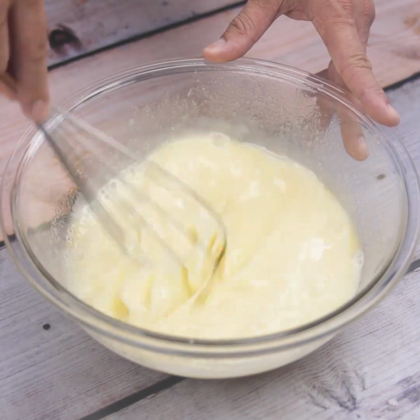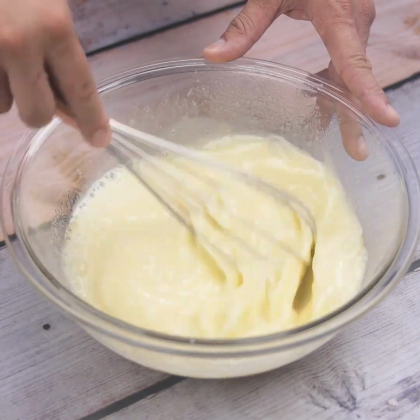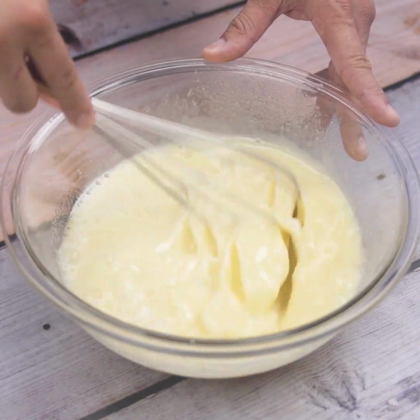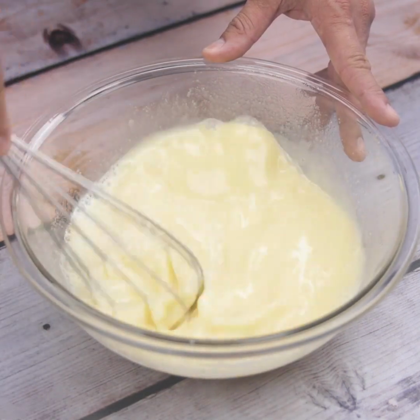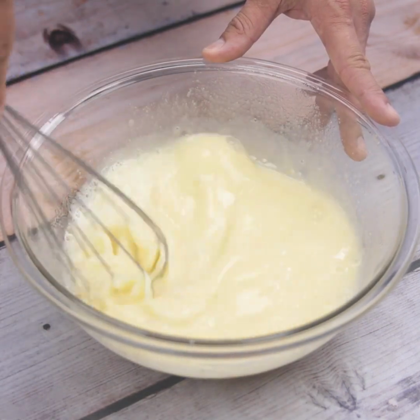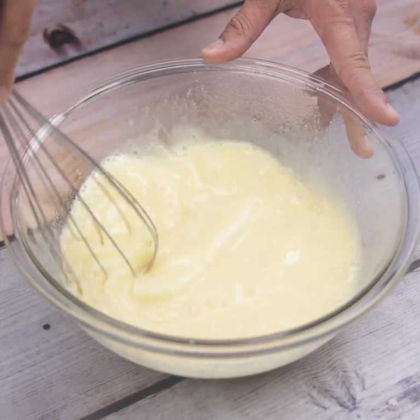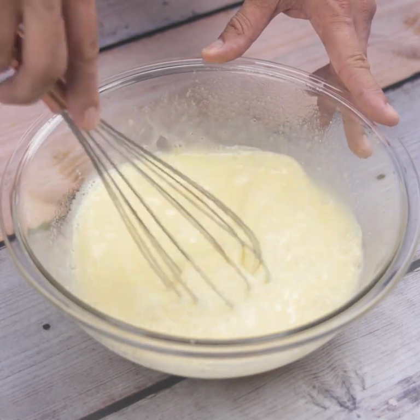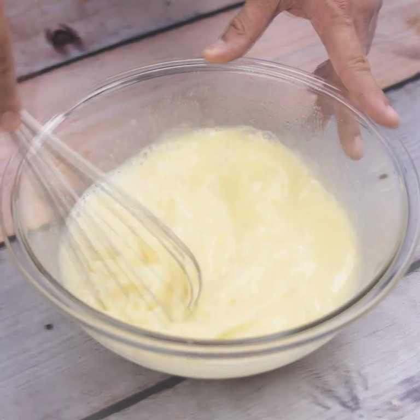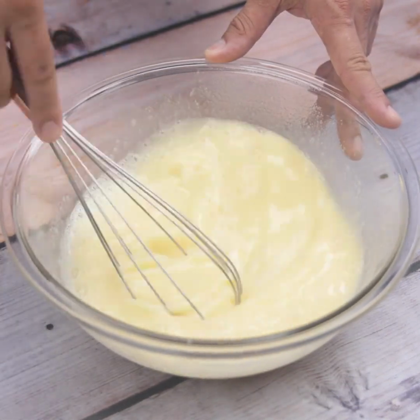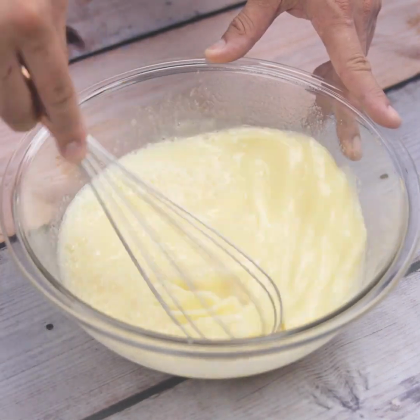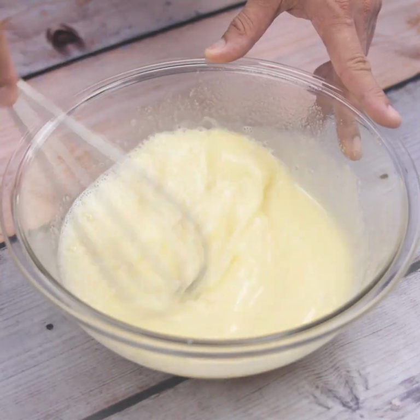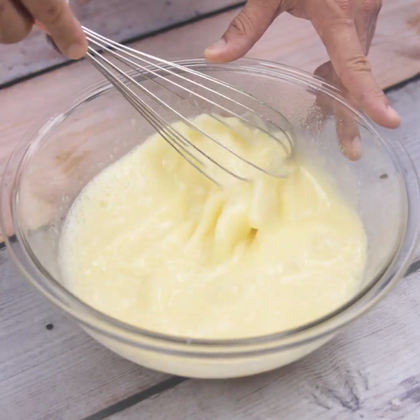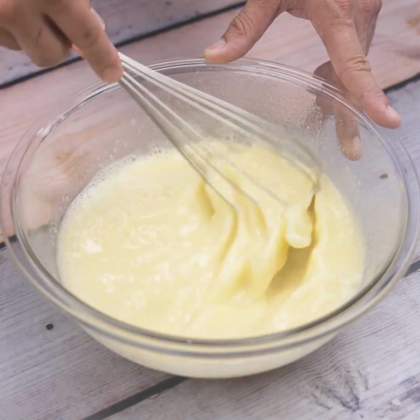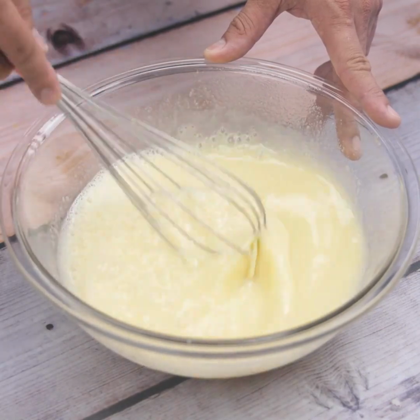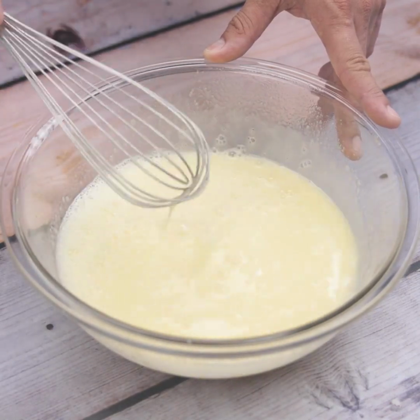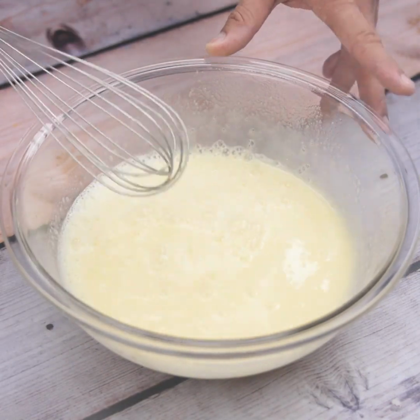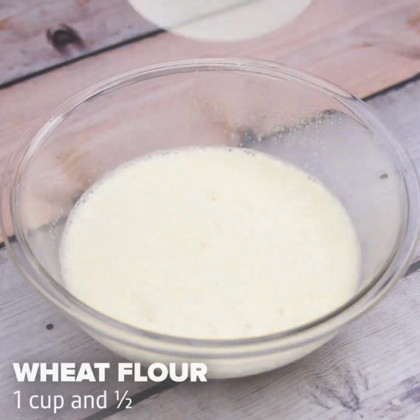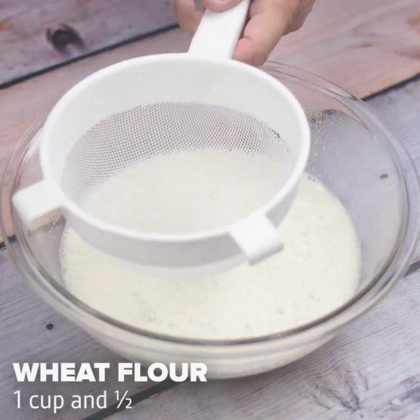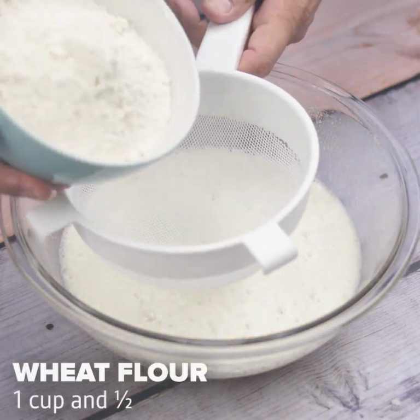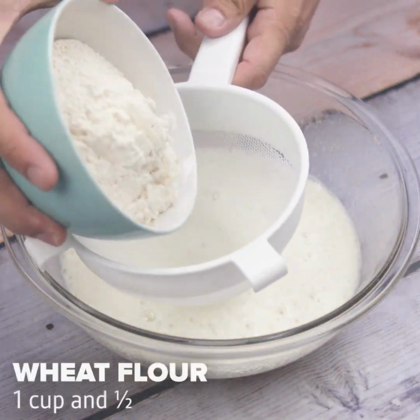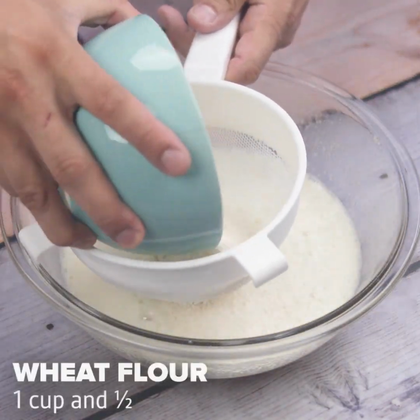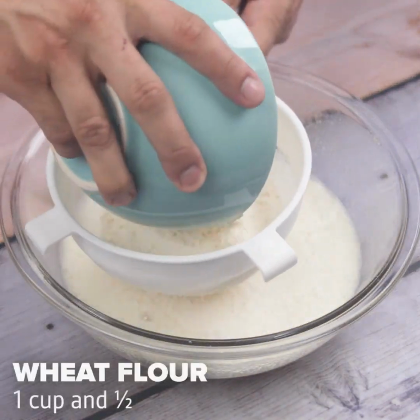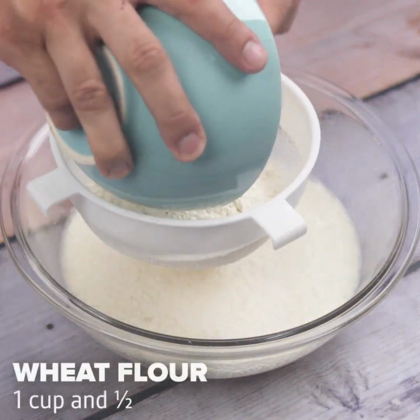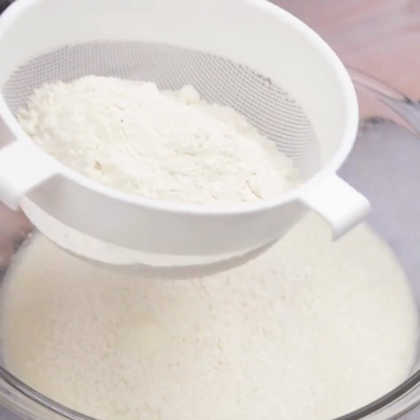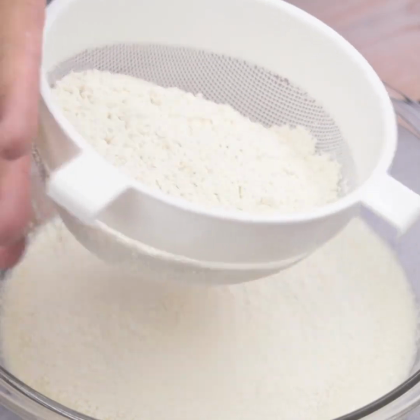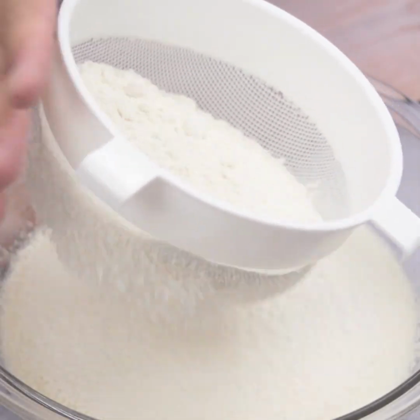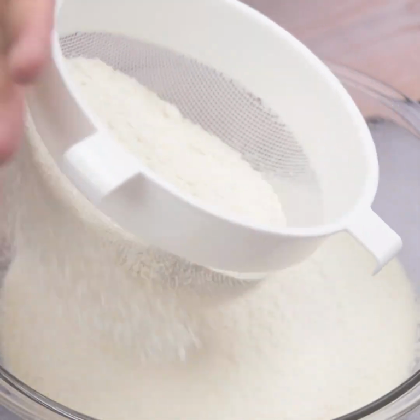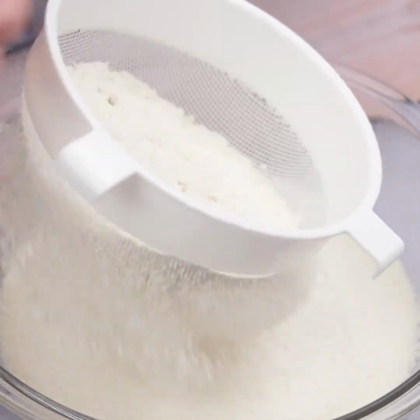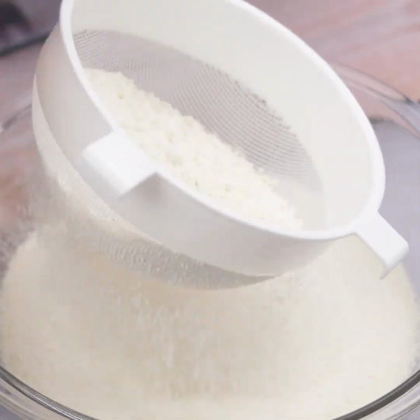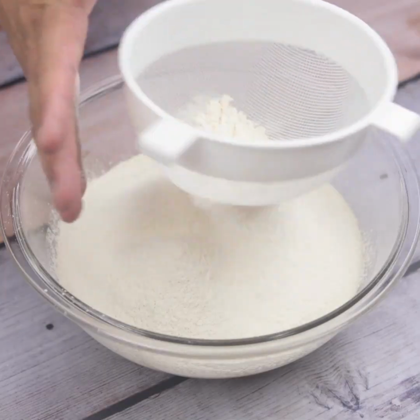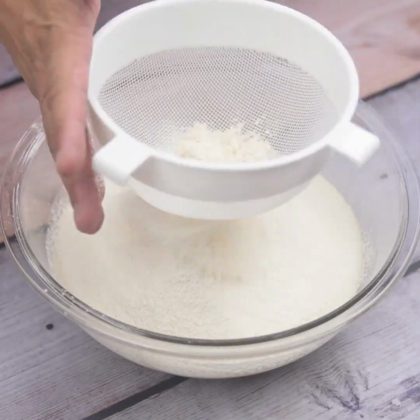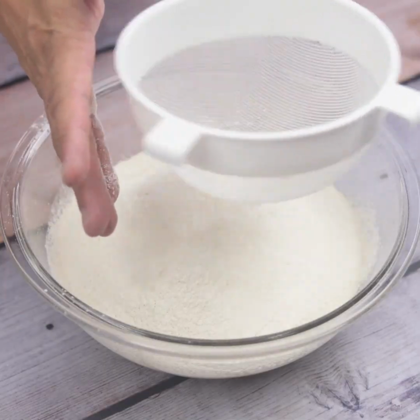Look how simple this recipe is — with few ingredients and in a short time we have an amazing cake. Then I will sift a cup and a half of wheat flour, stirring constantly so that the flour joins the mixture and becomes a dough.